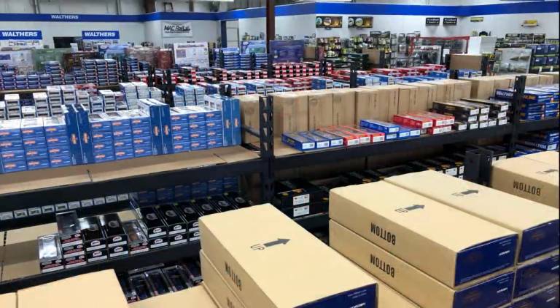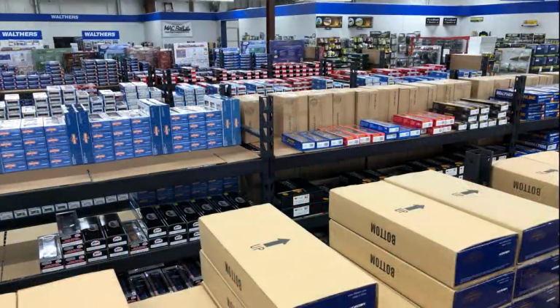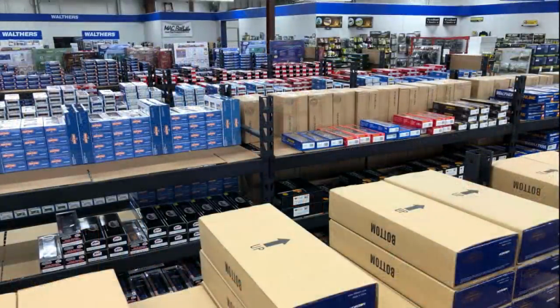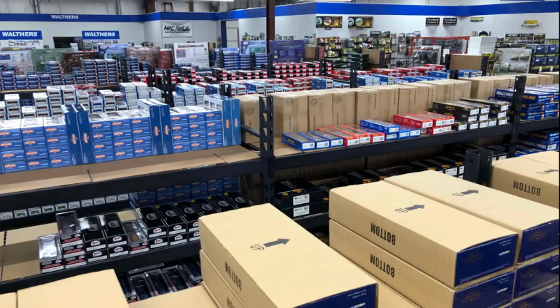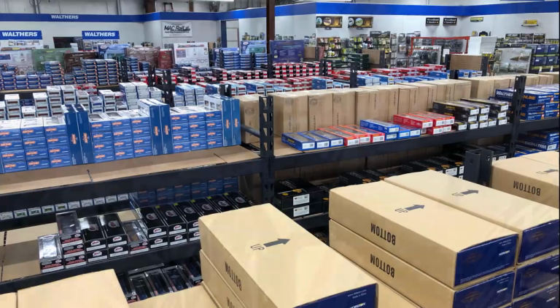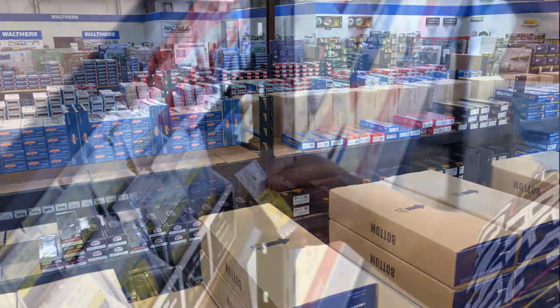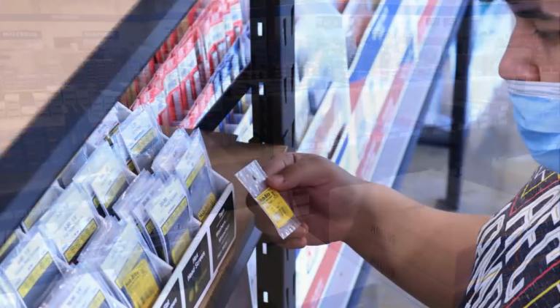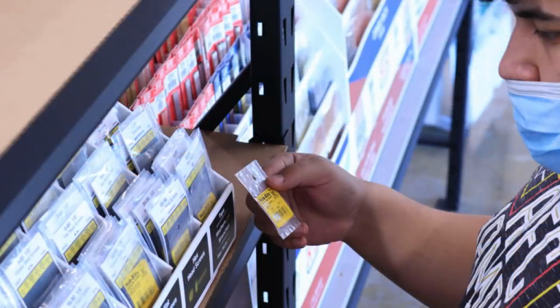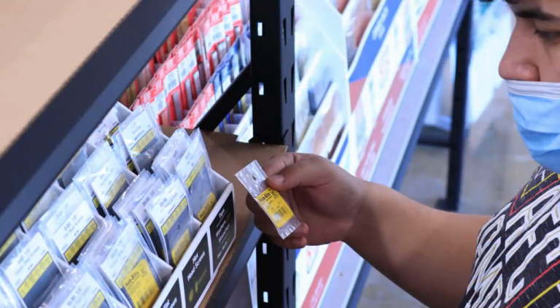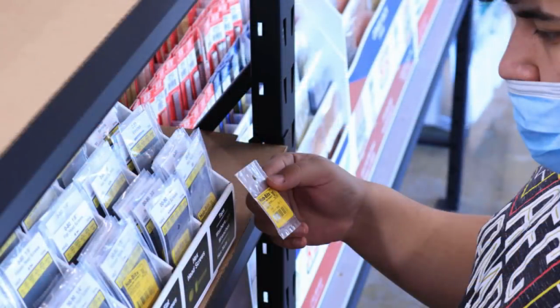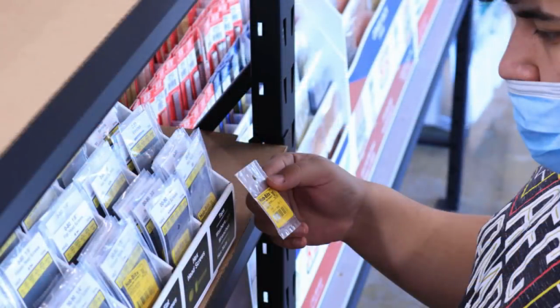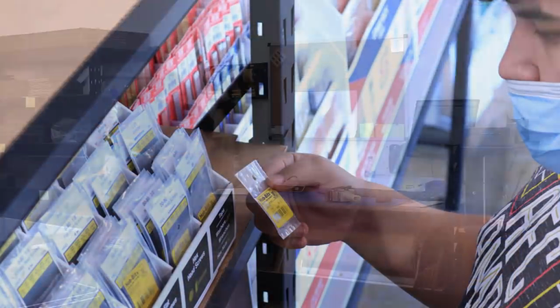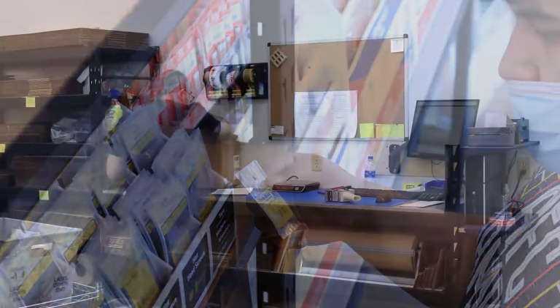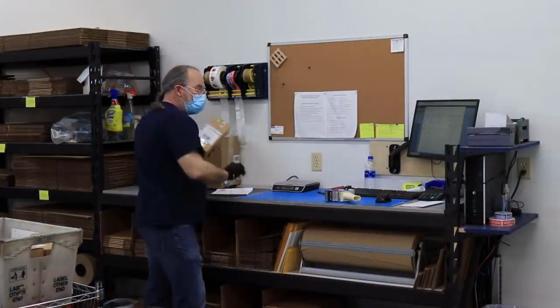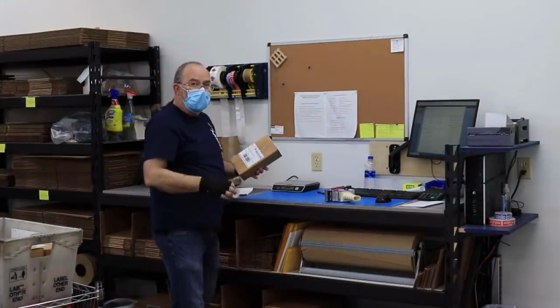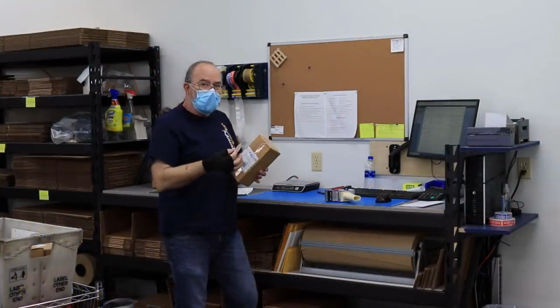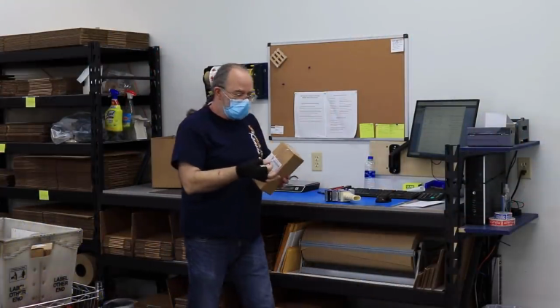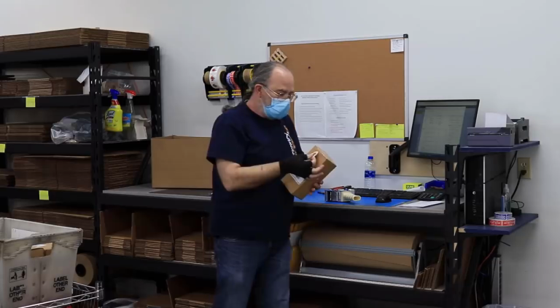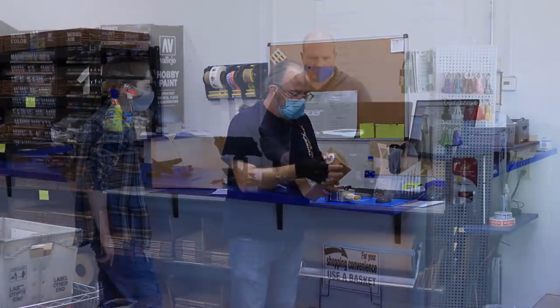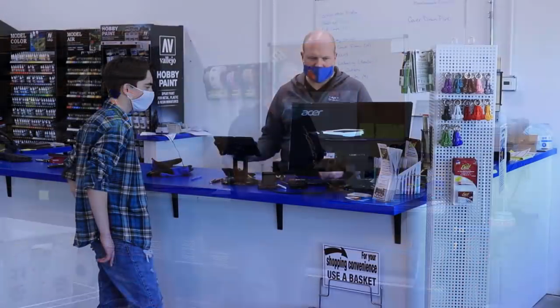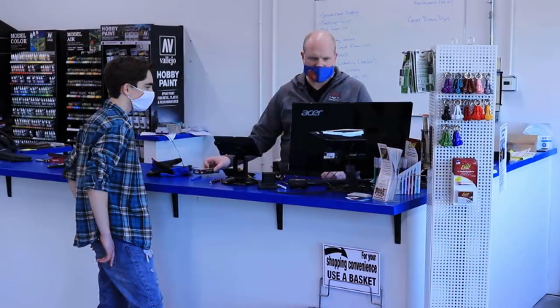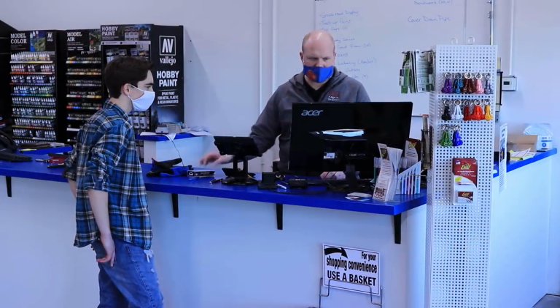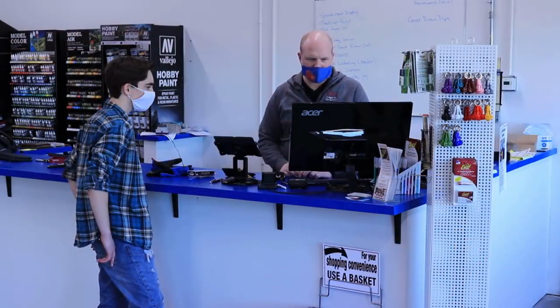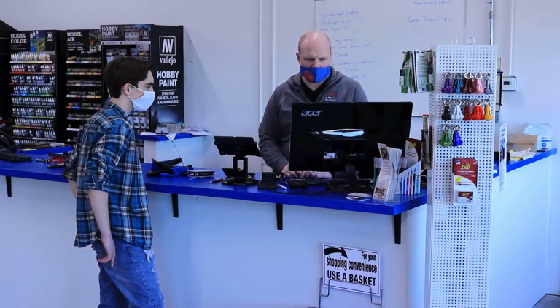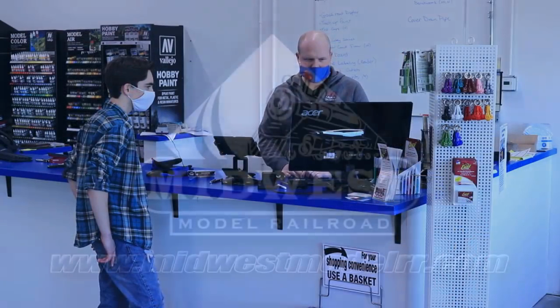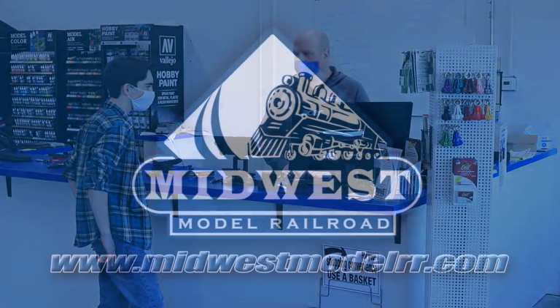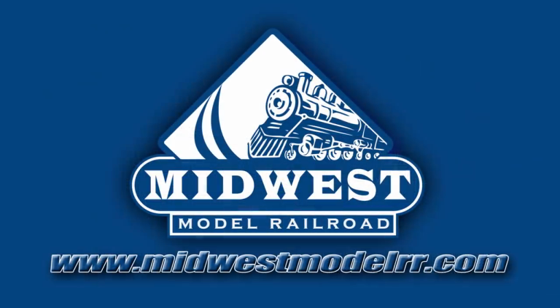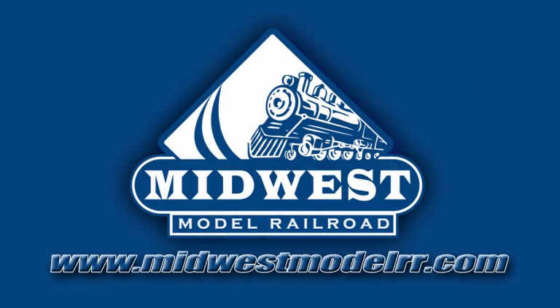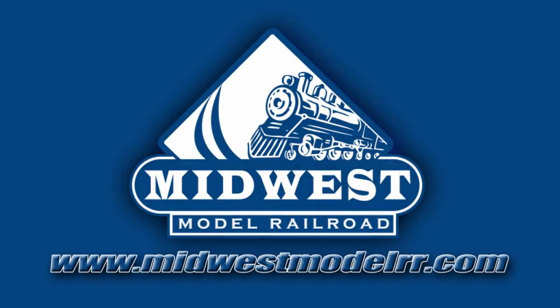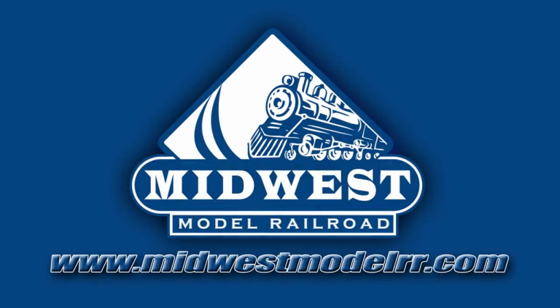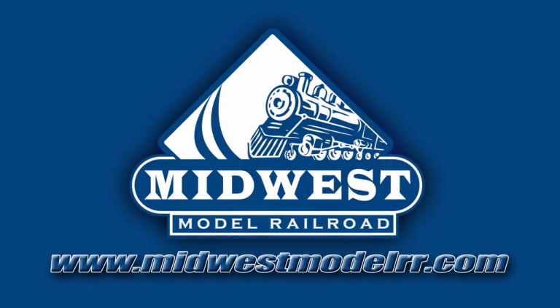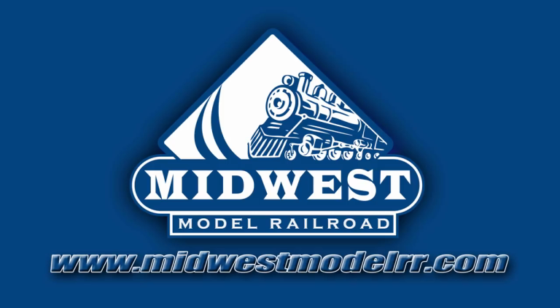With 13,000 unique items in inventory and one-day shipping, Midwest Model Railroad is your one-stop model railroad shop. Check them out at MidwestModelRR.com — link in the description.